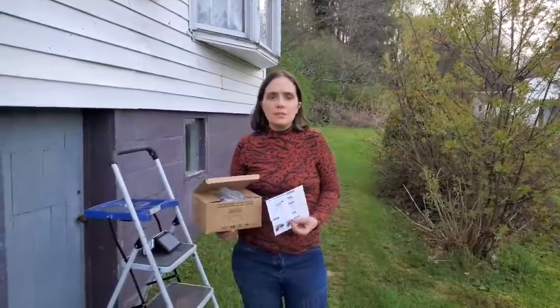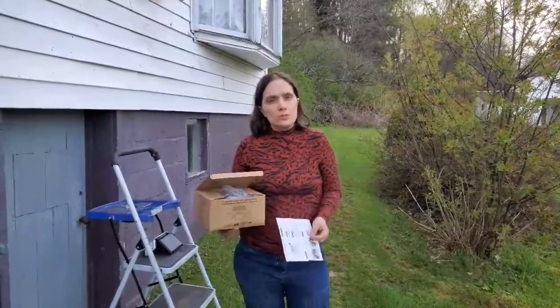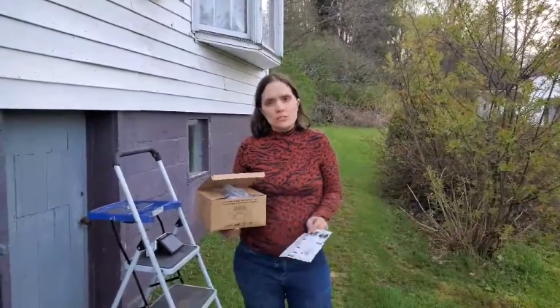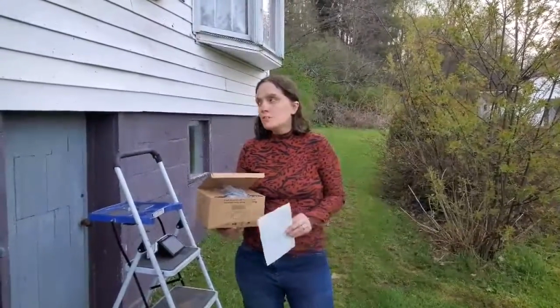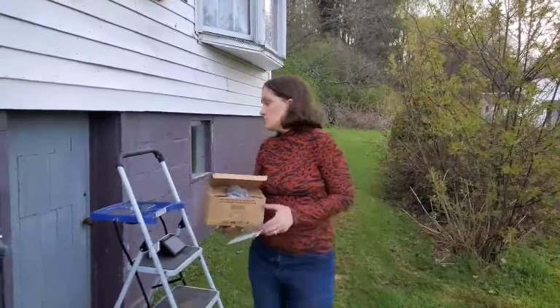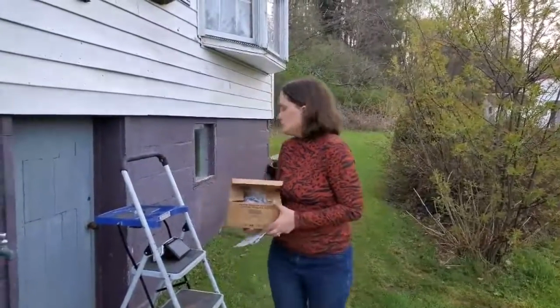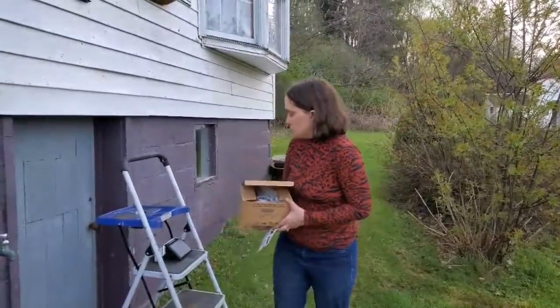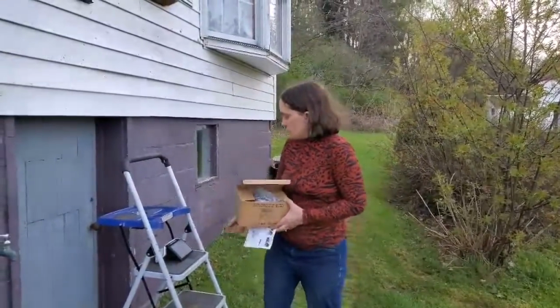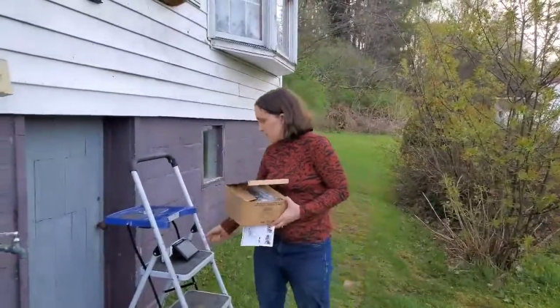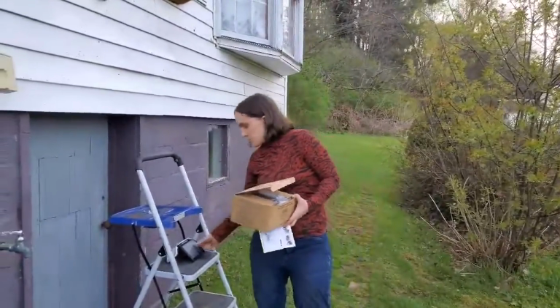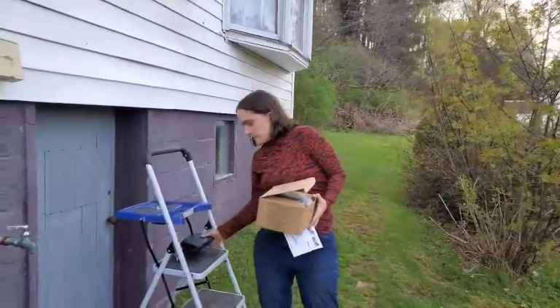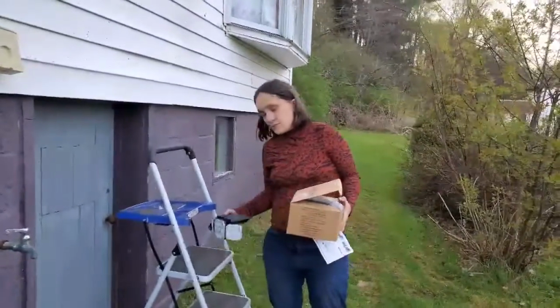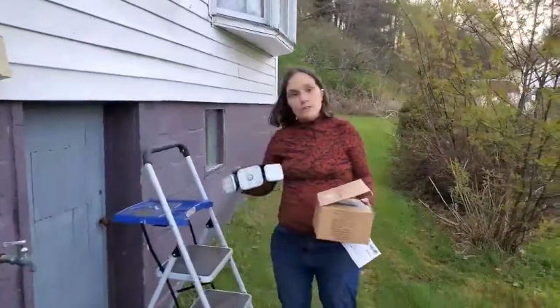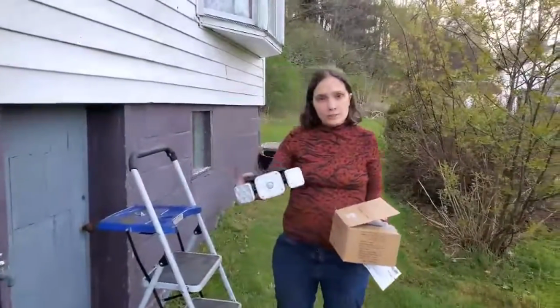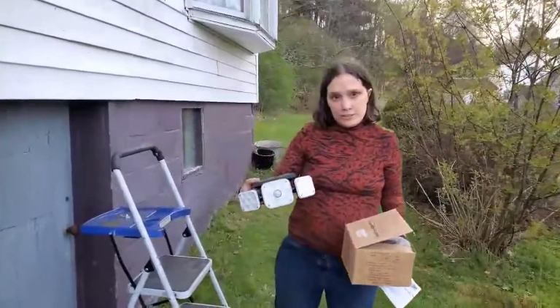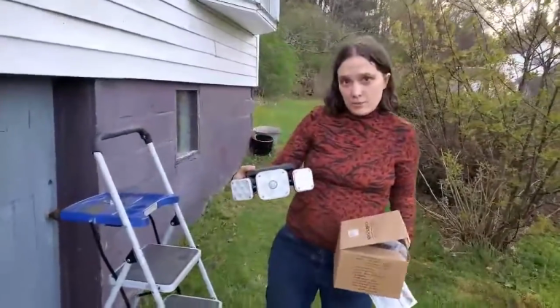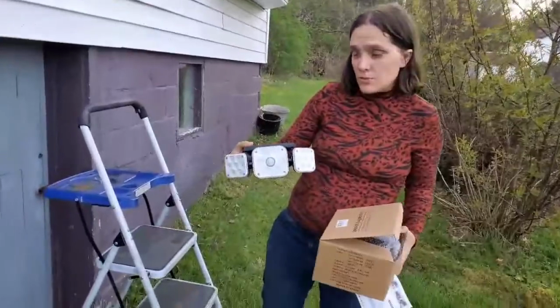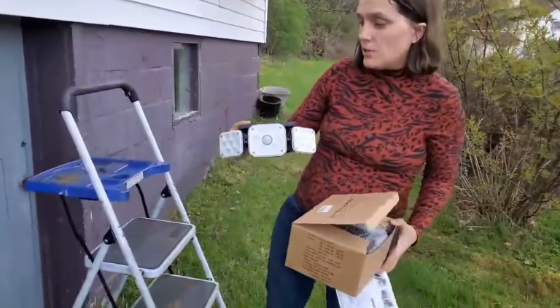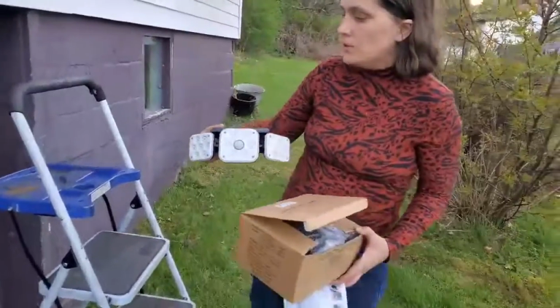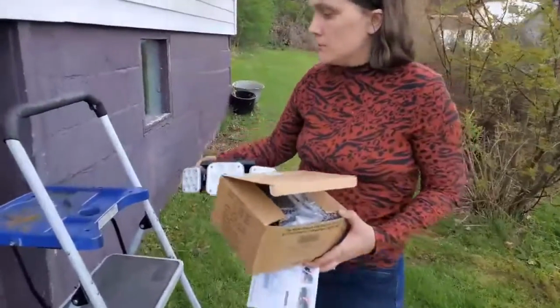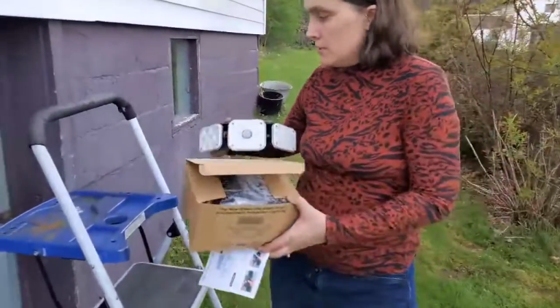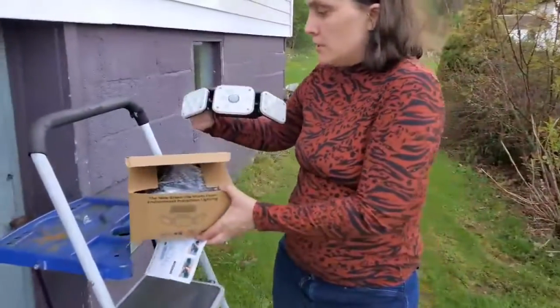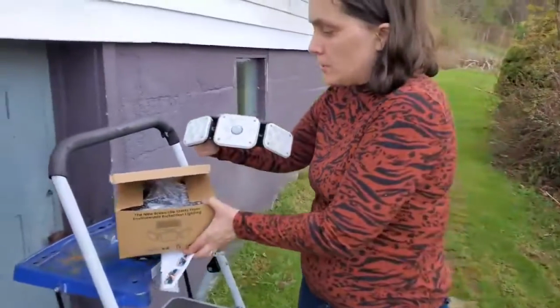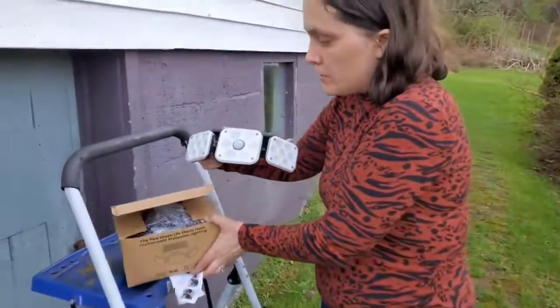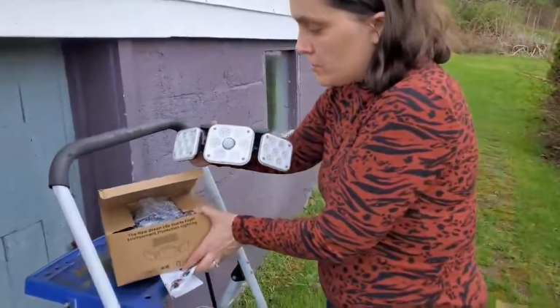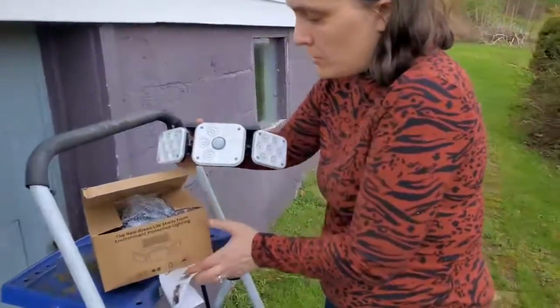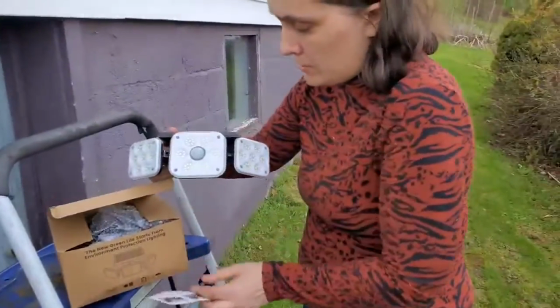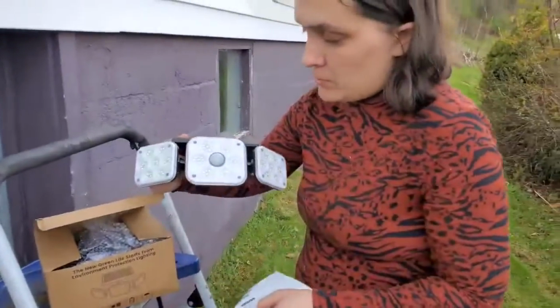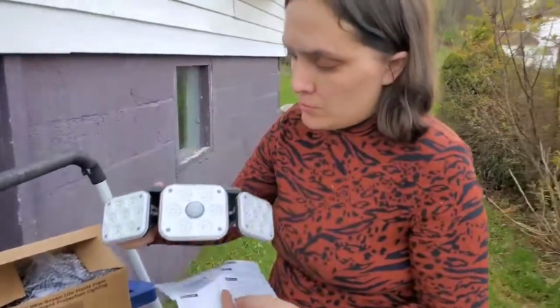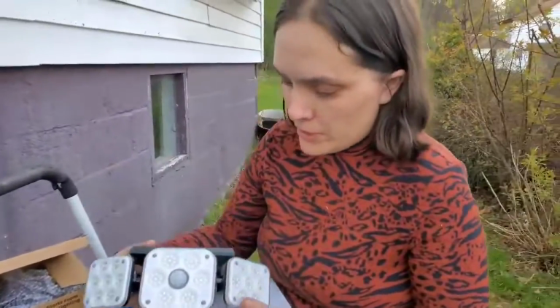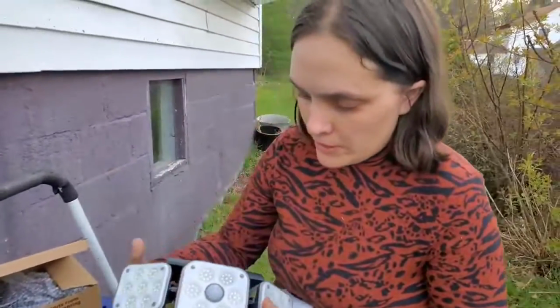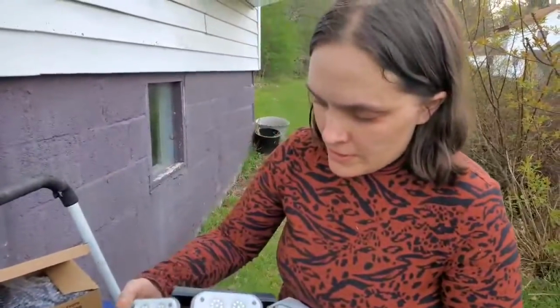We just got some new motion detector solar lights. They're easy to install and they're the new brighter lights.